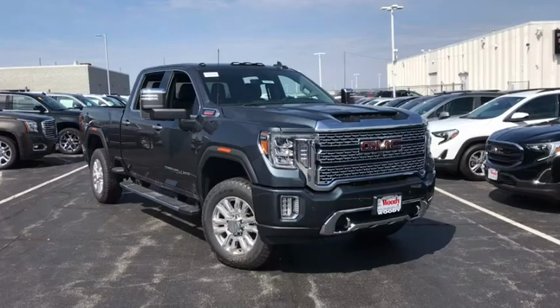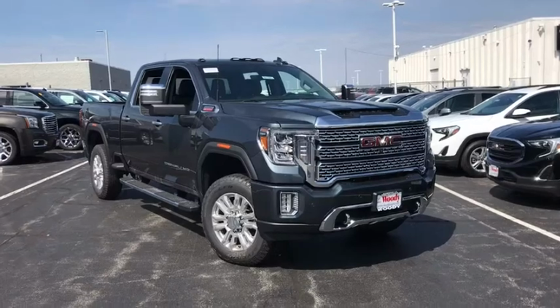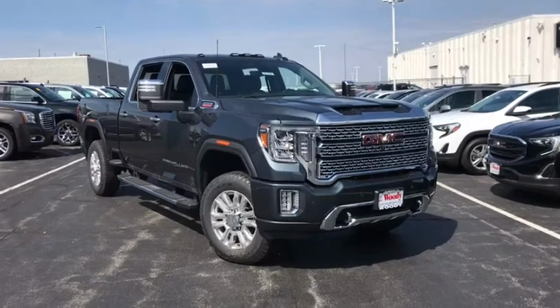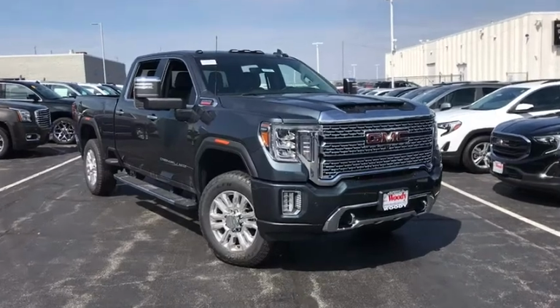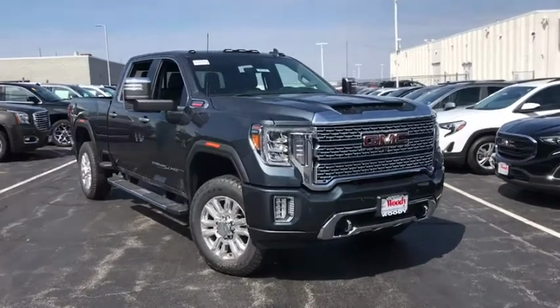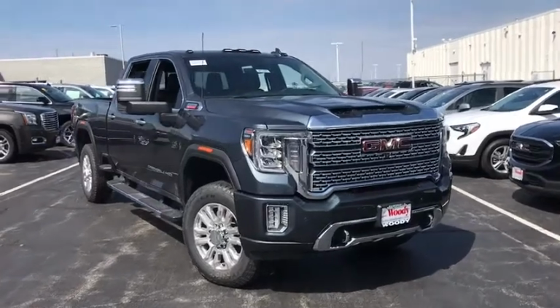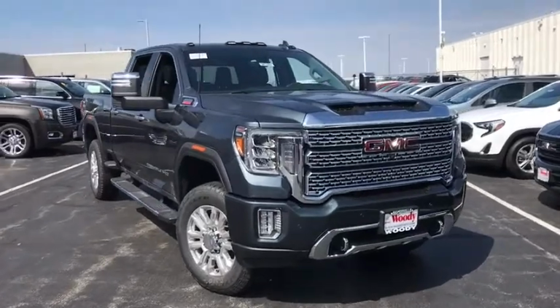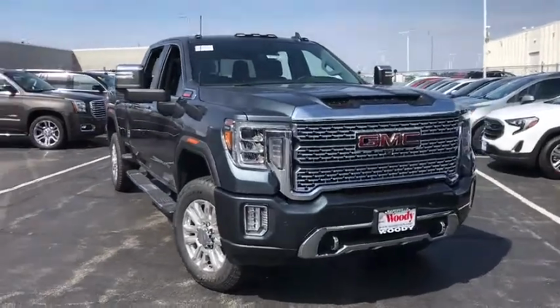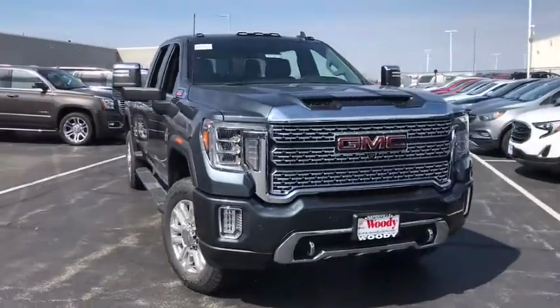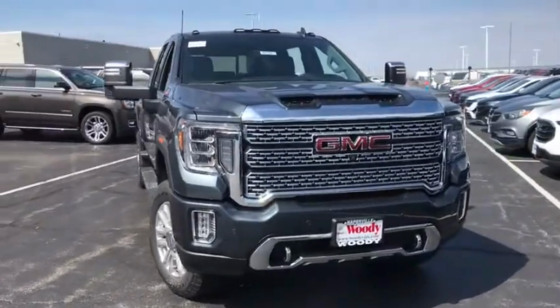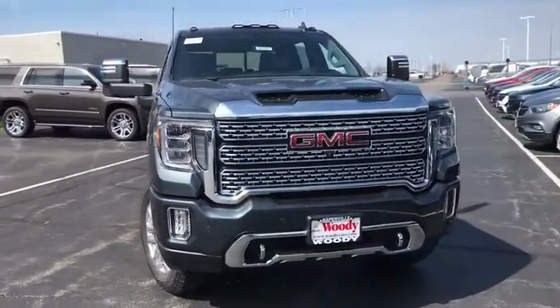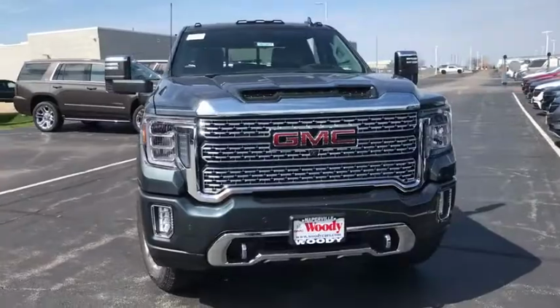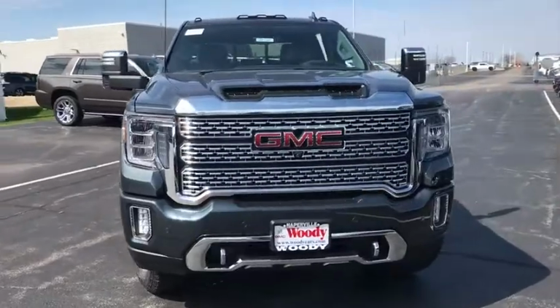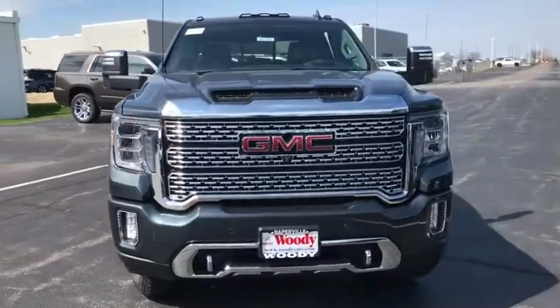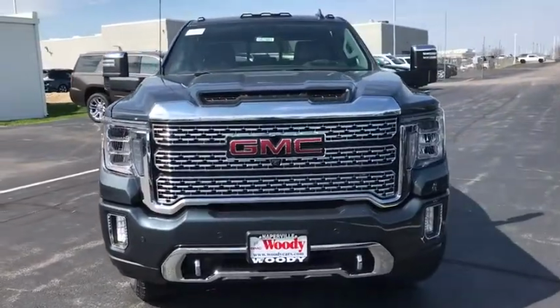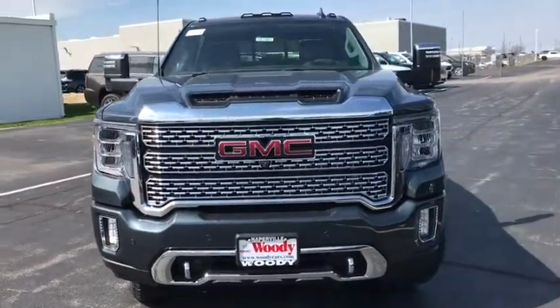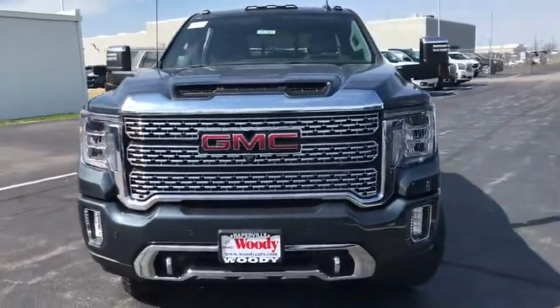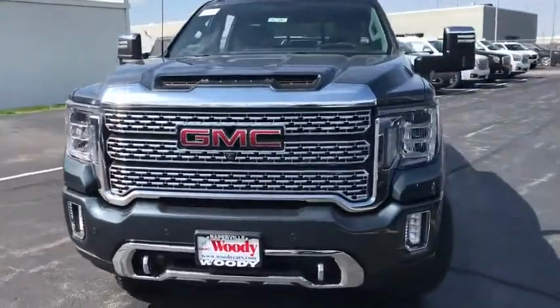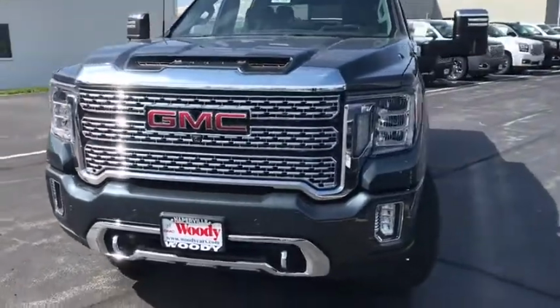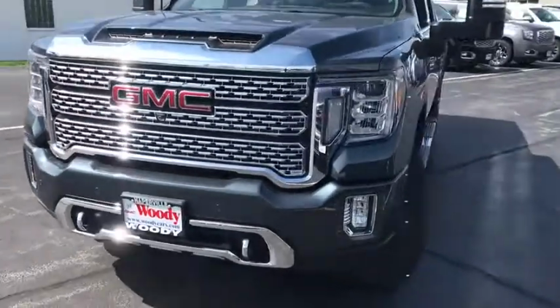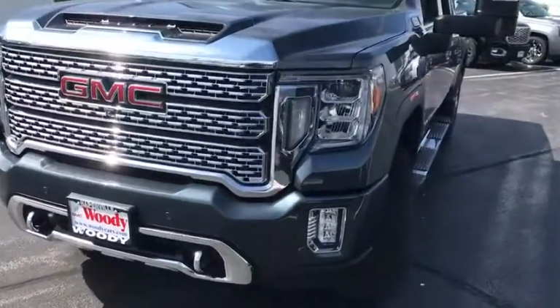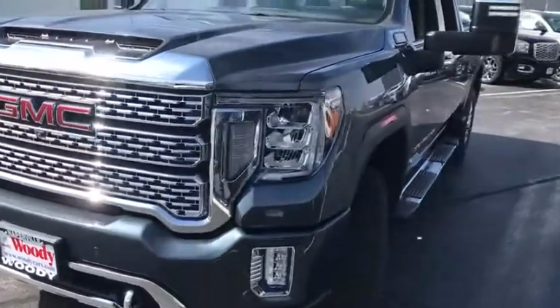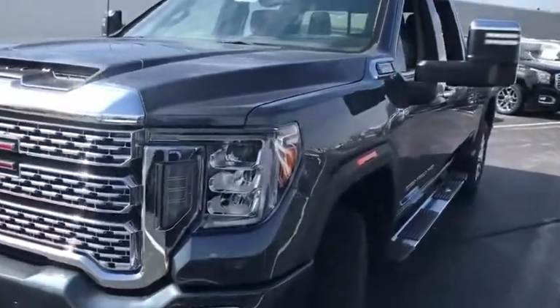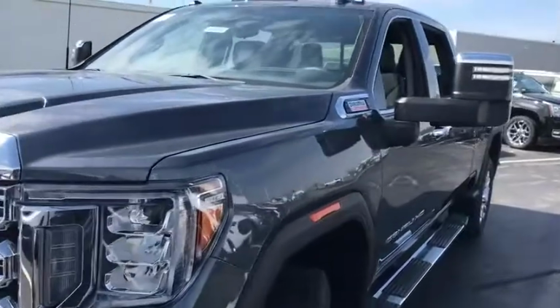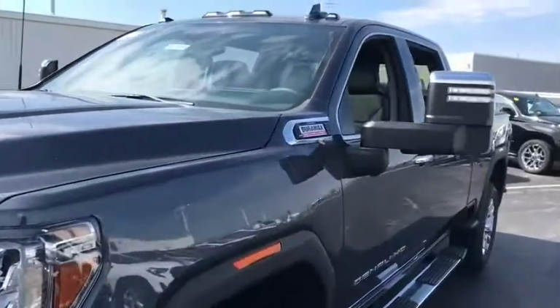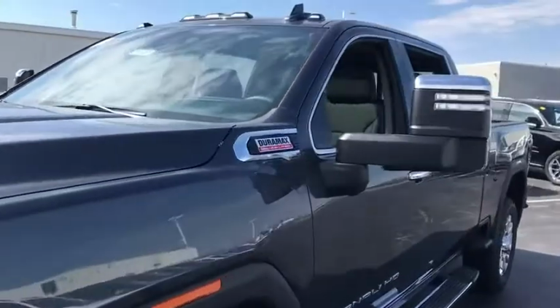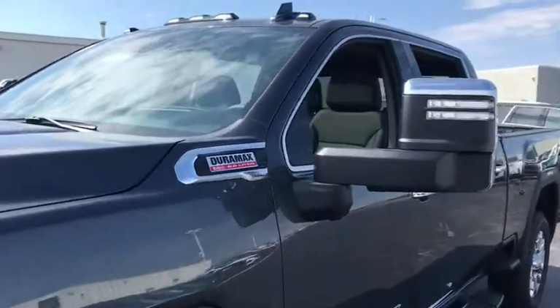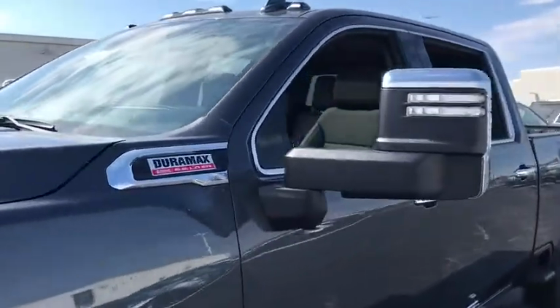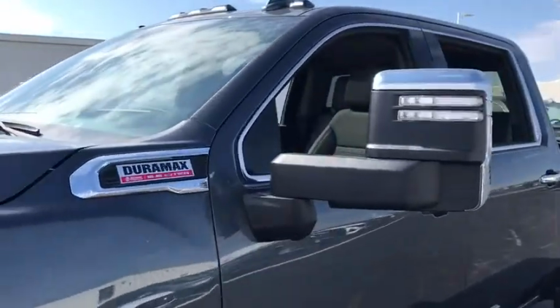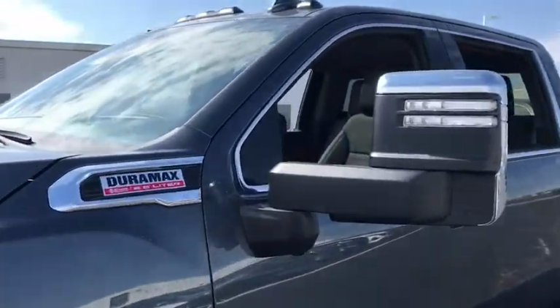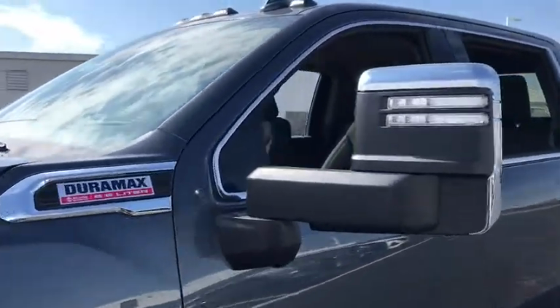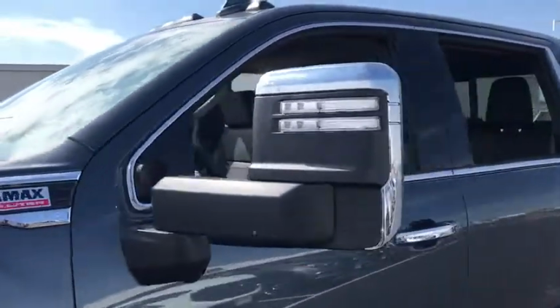Stop by and take a look at the 2020 GMC Sierra 2500 HD. The GMC Sierra 2500 HD has all your workhorse basics covered. No worries here. Here are some of this vehicle's great options.